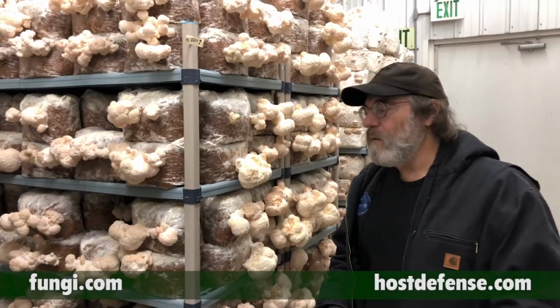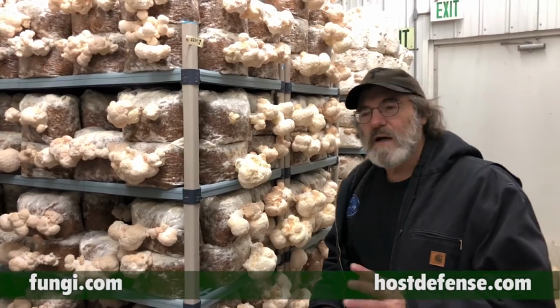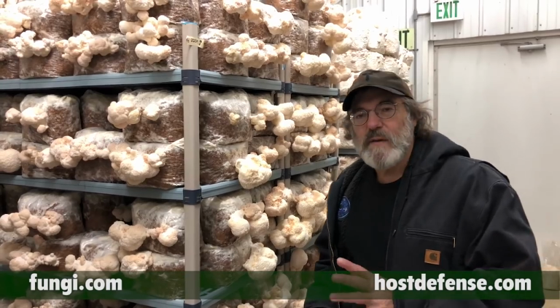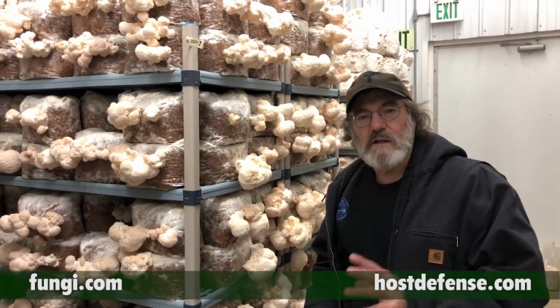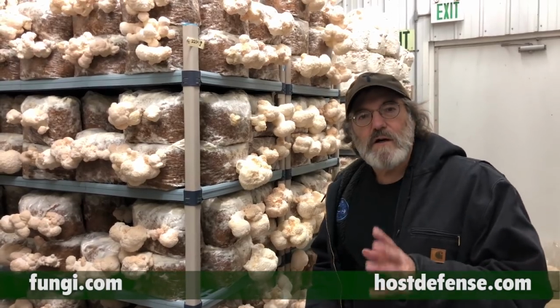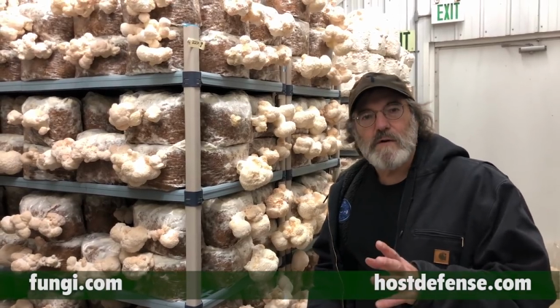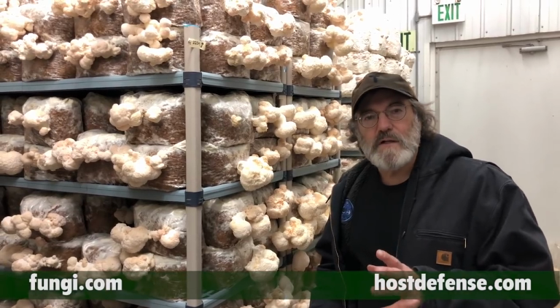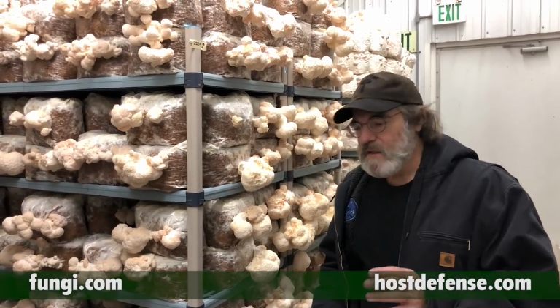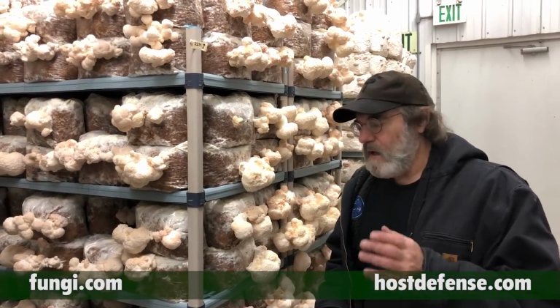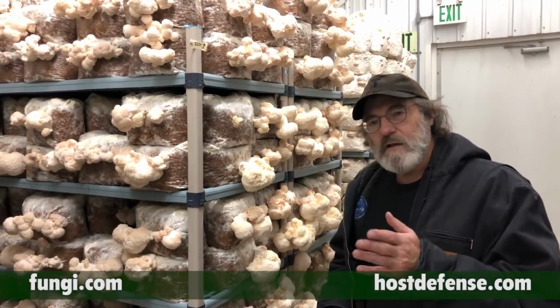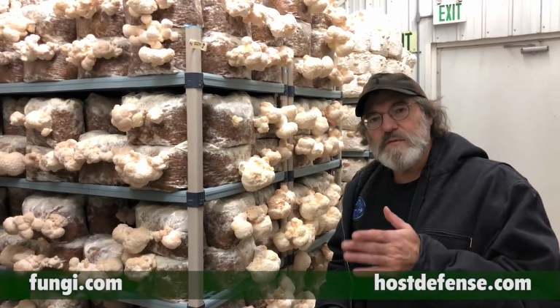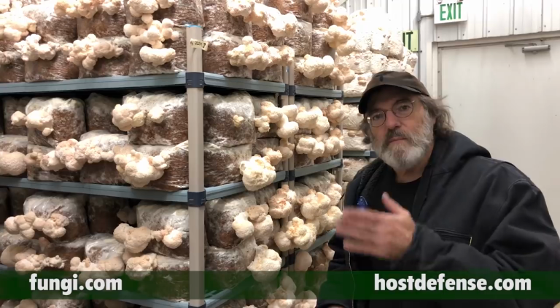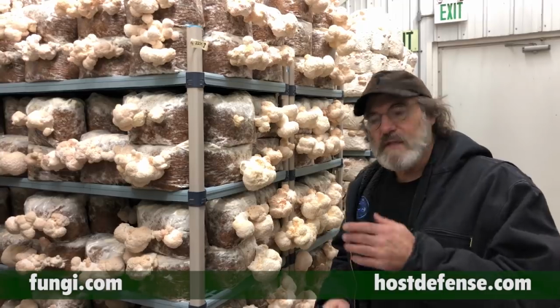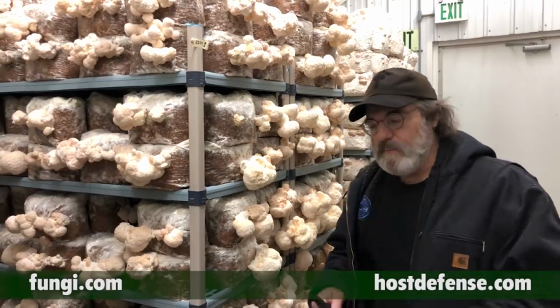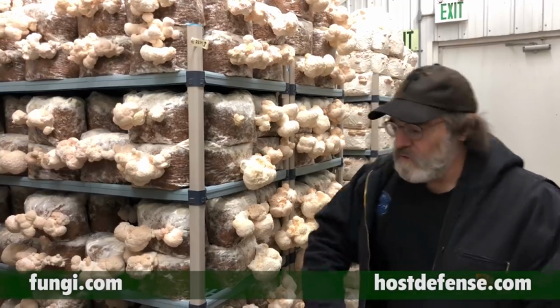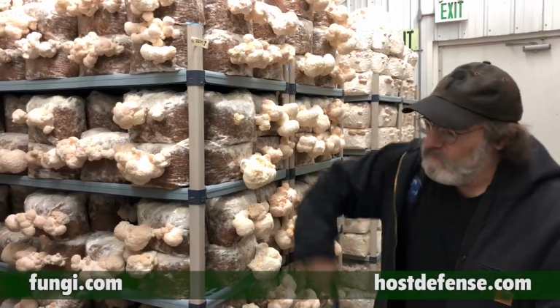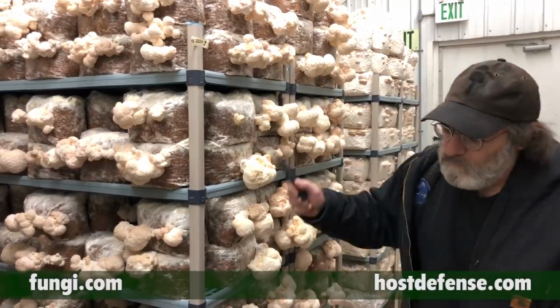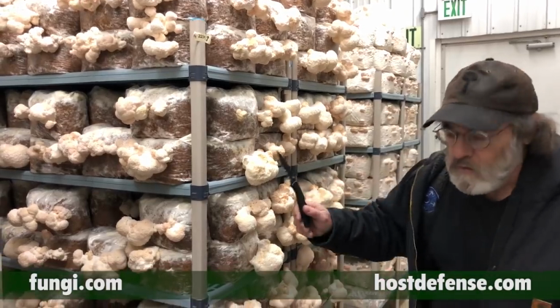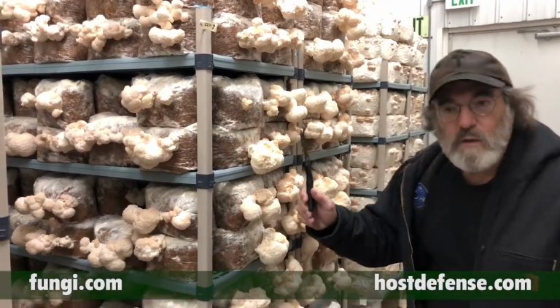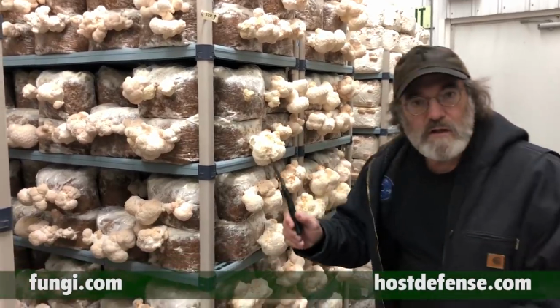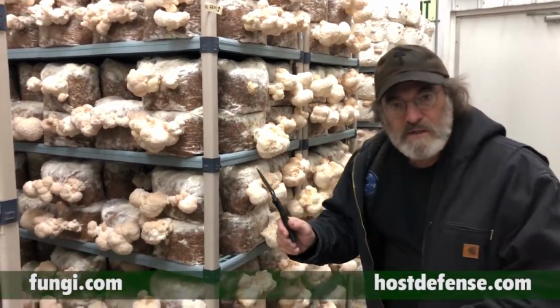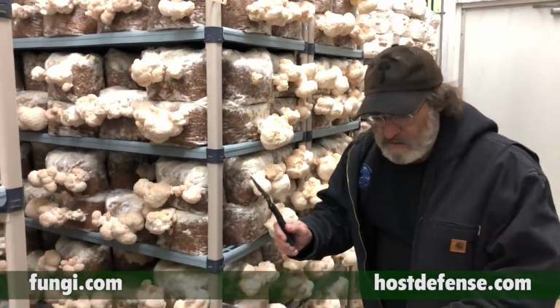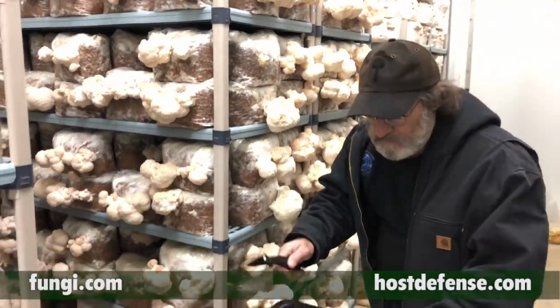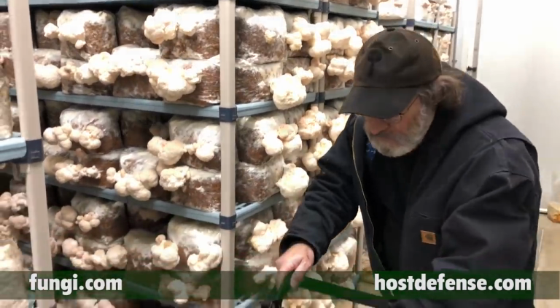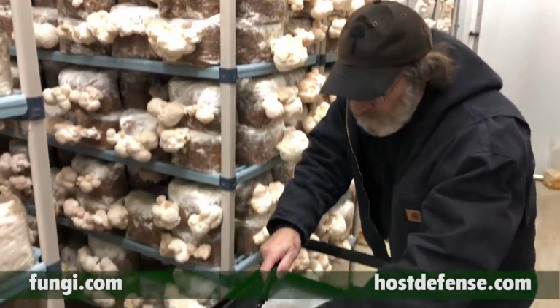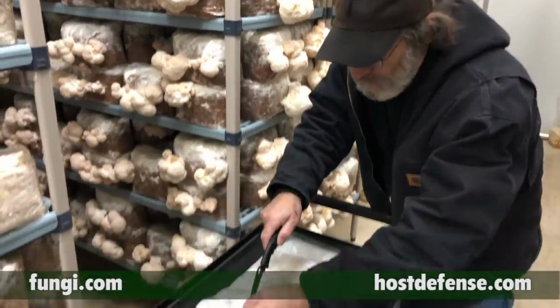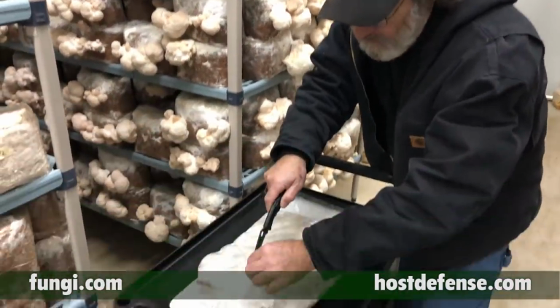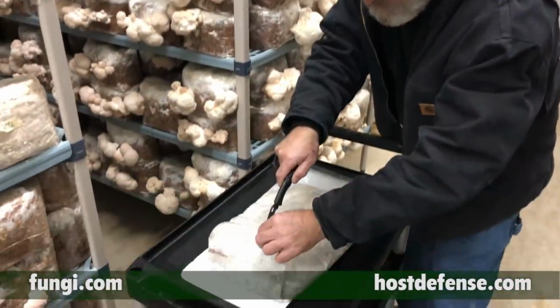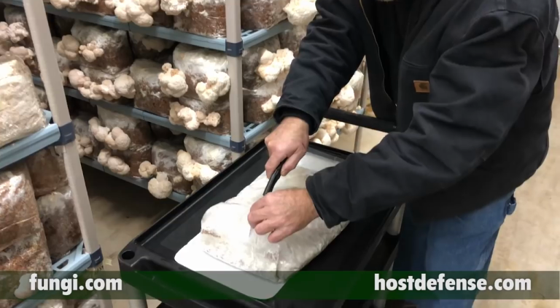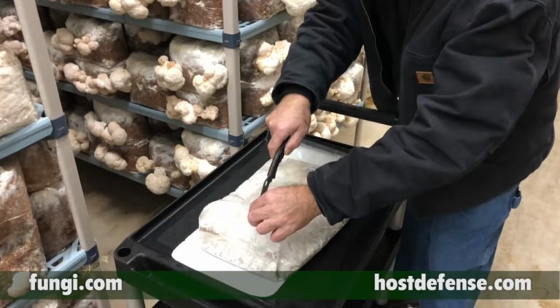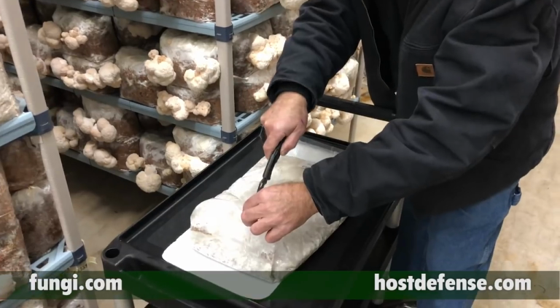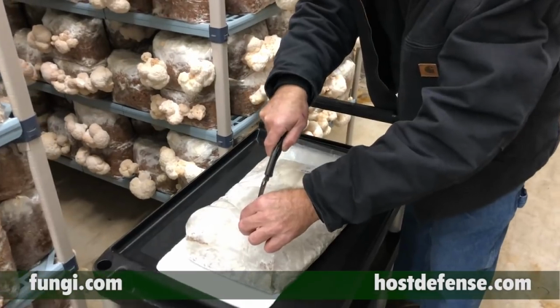Now growing lion's mane is a long process and it comes from mycelium. So we're going to look at the mycelium that's been grown on rice here.